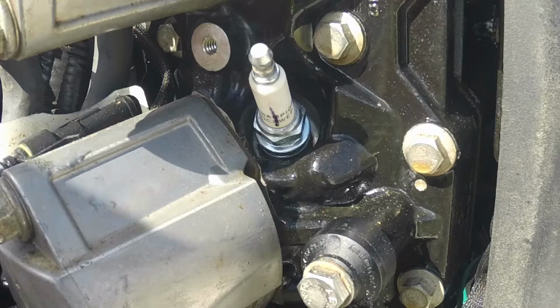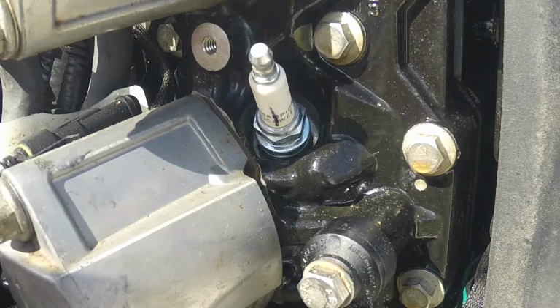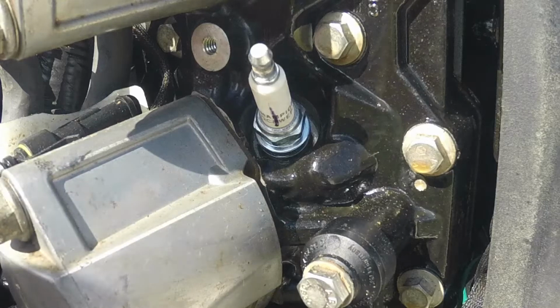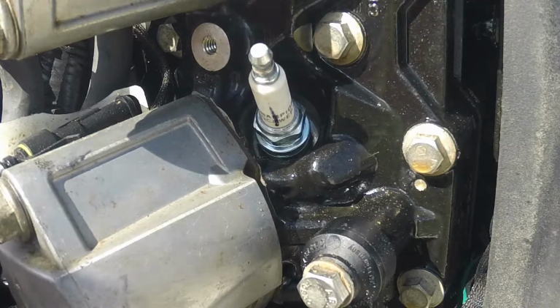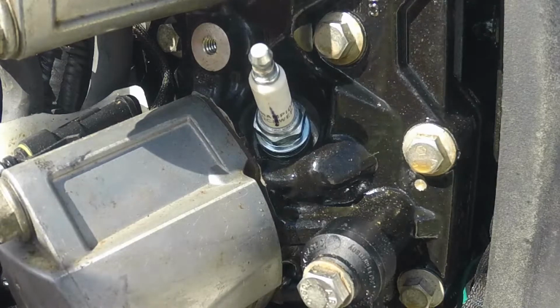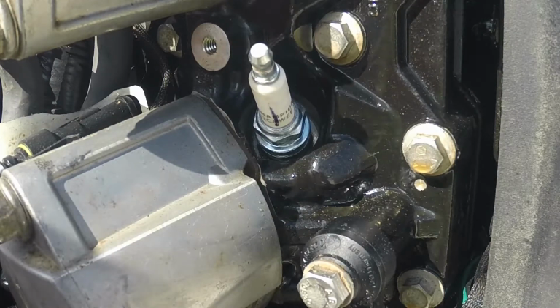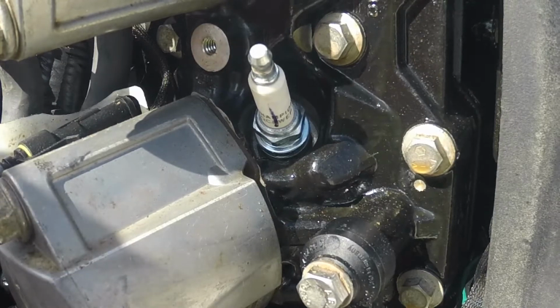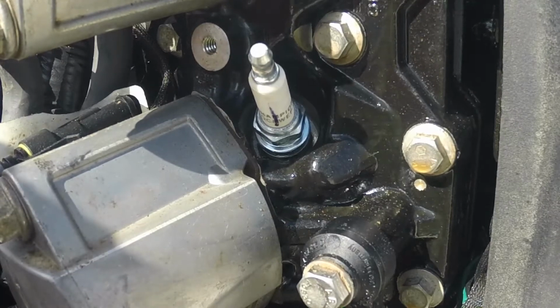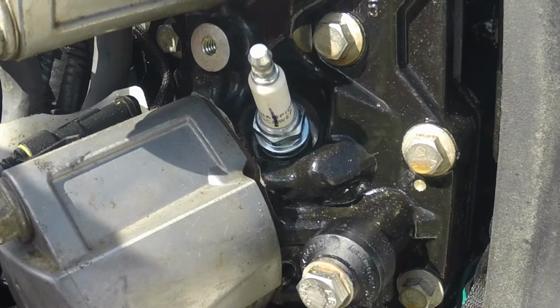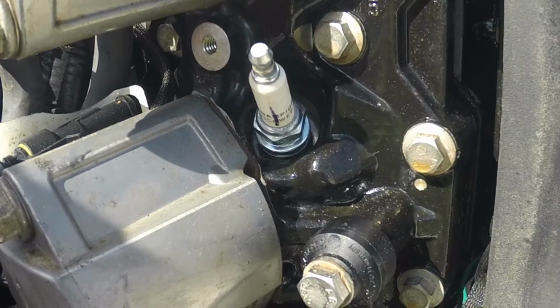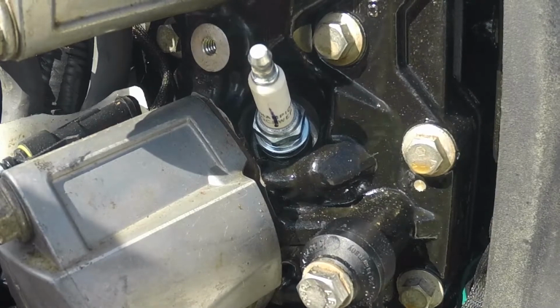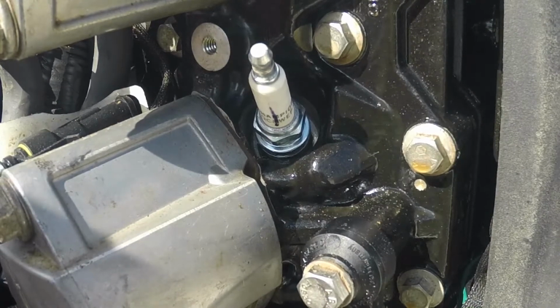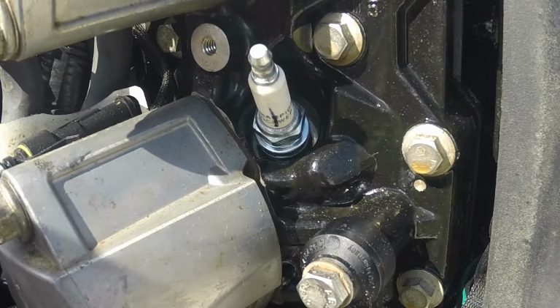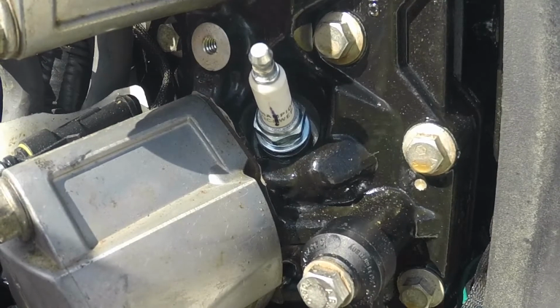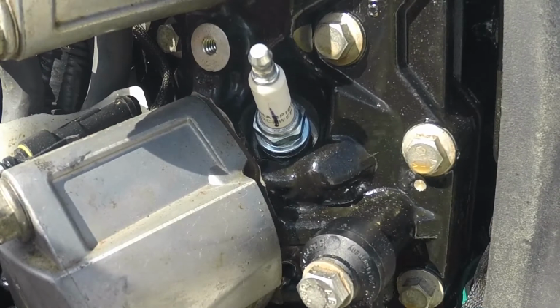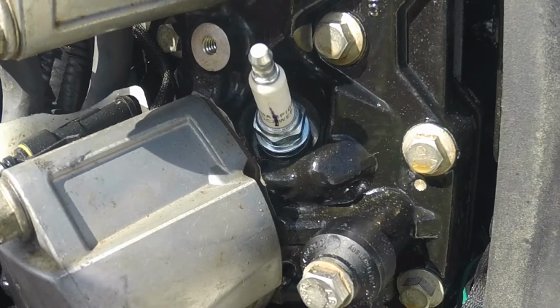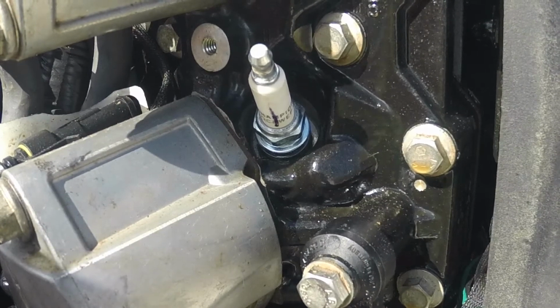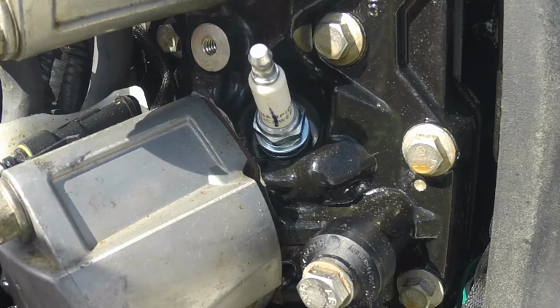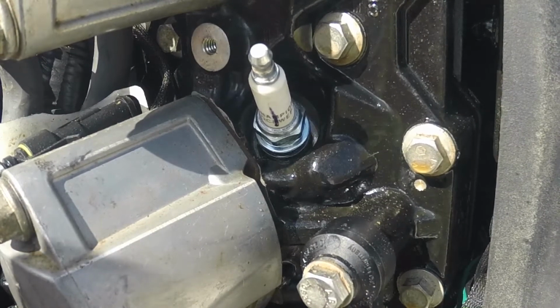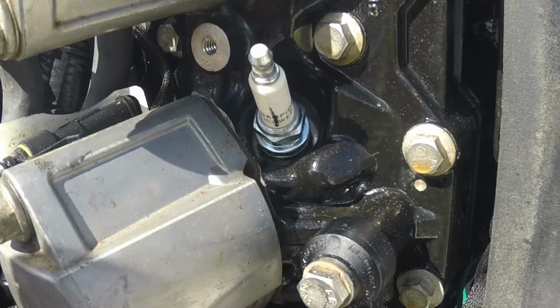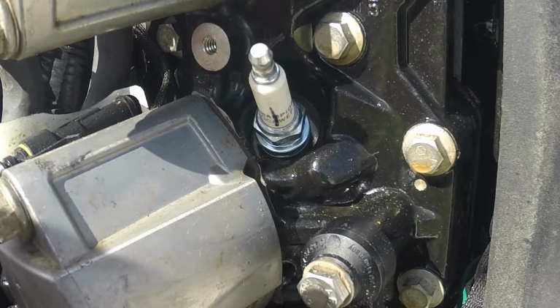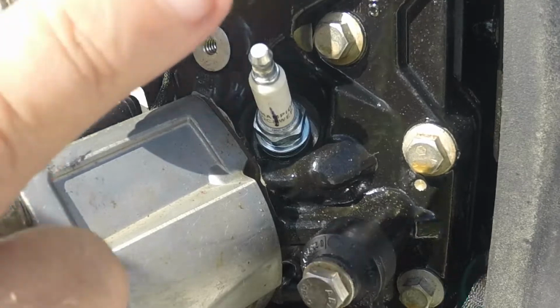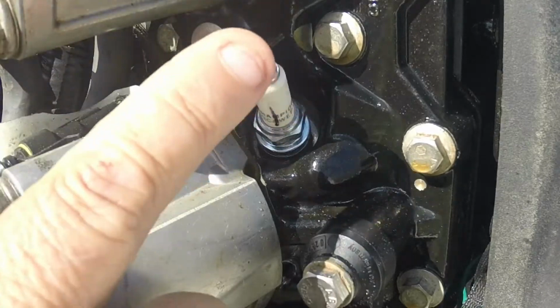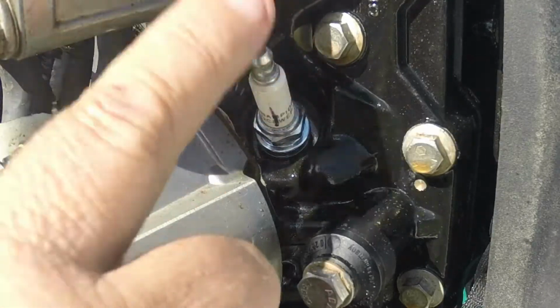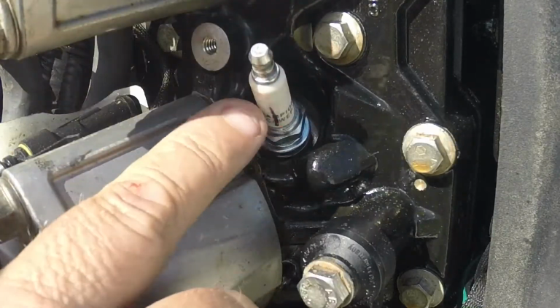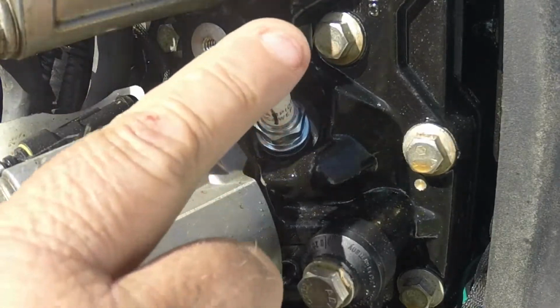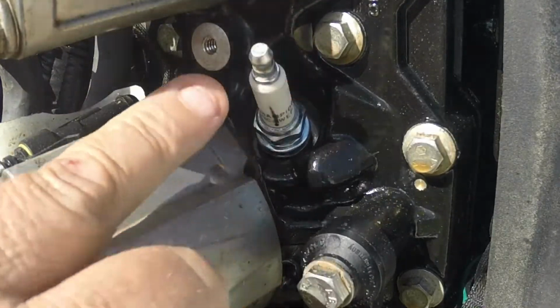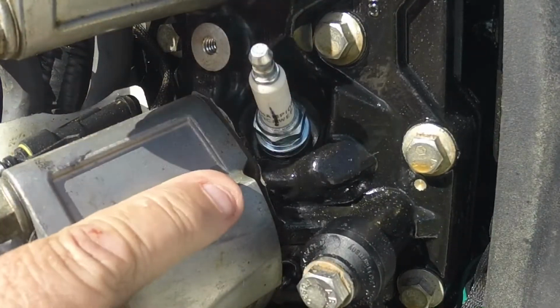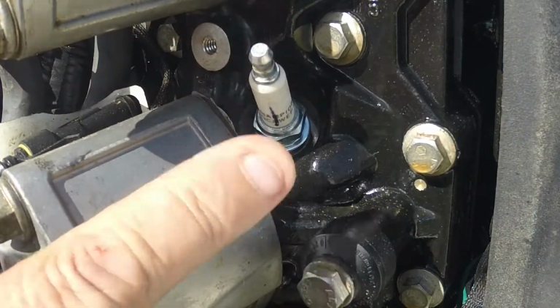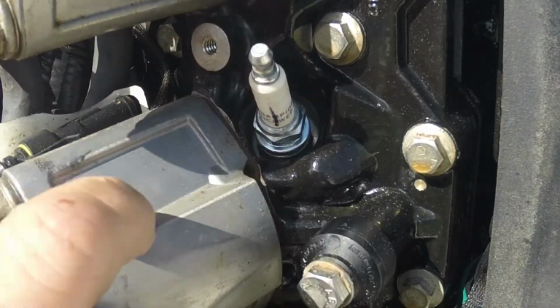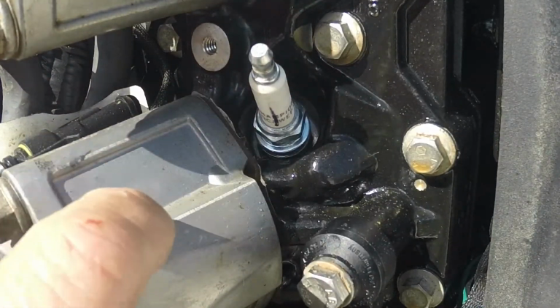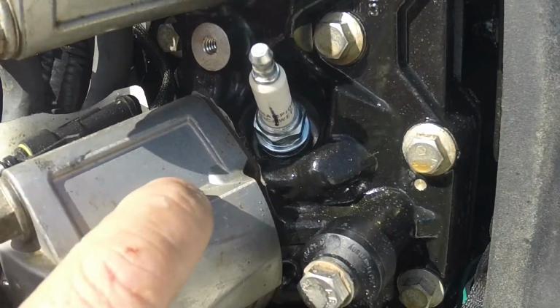Welcome back to Hooked and Rolling Offshore. I'm Captain John and today I'm going to show you how you index your spark plug to your injector.